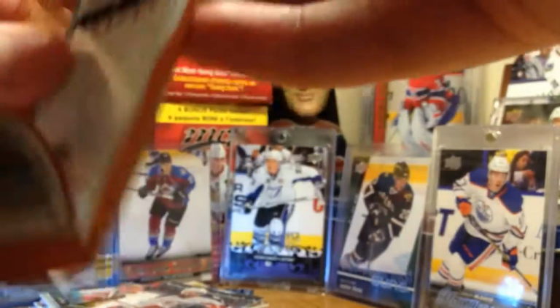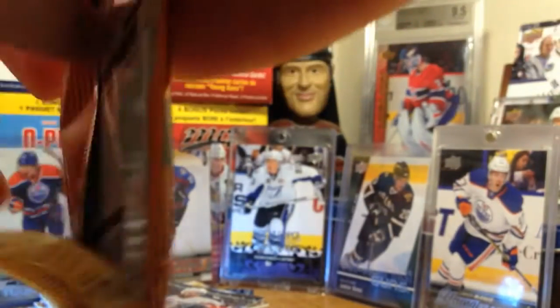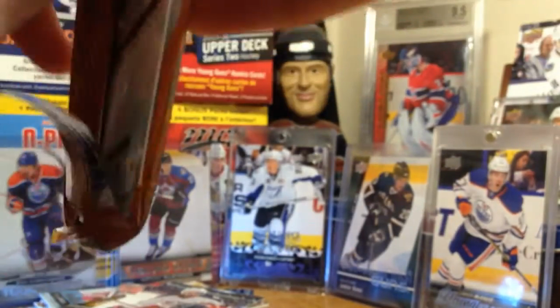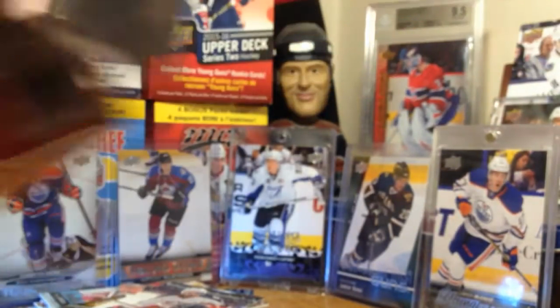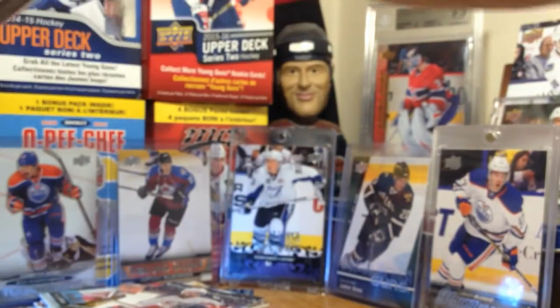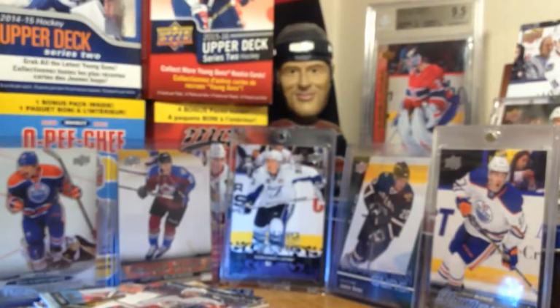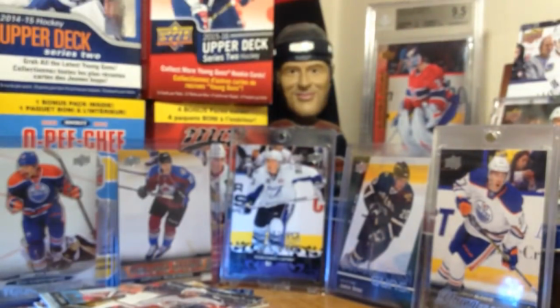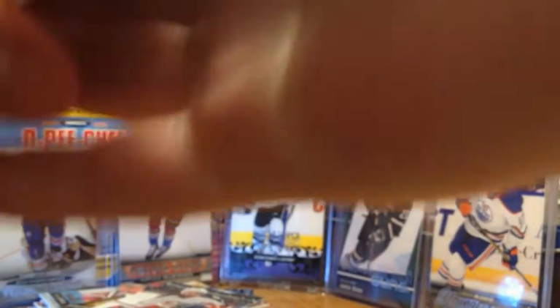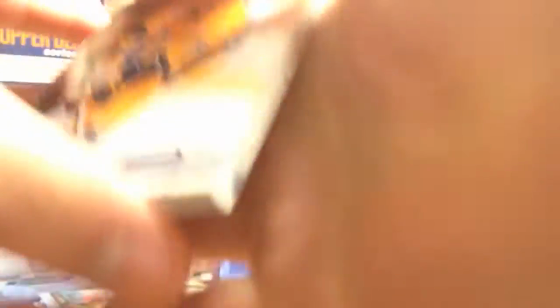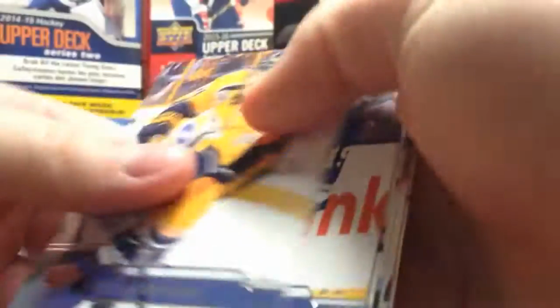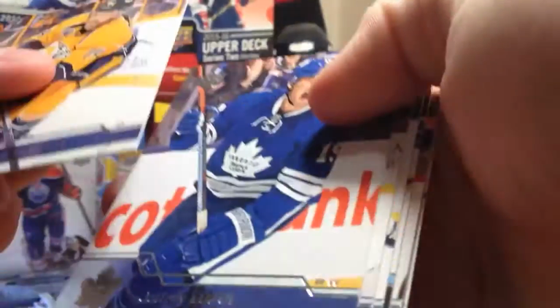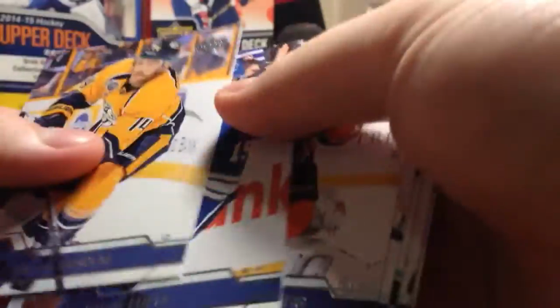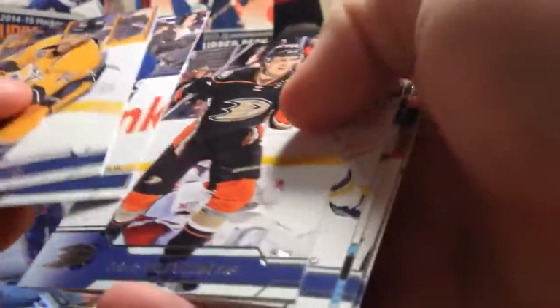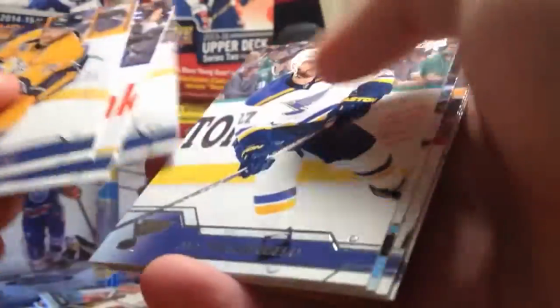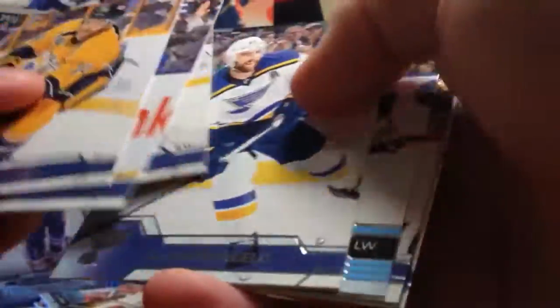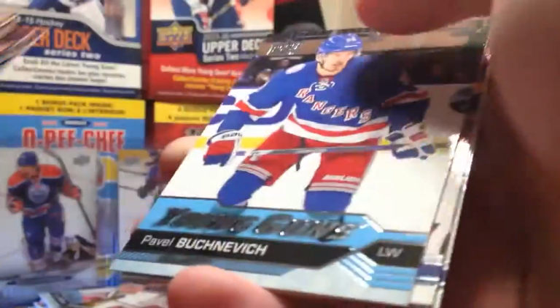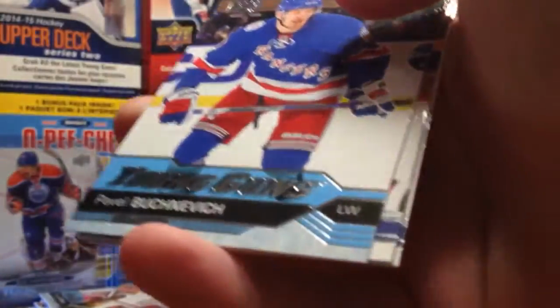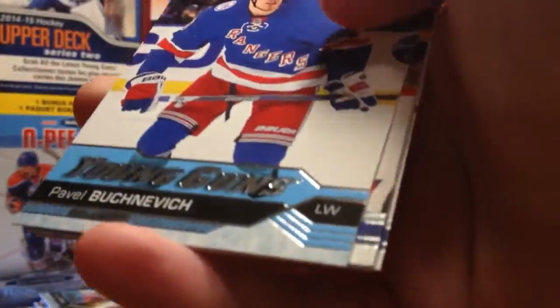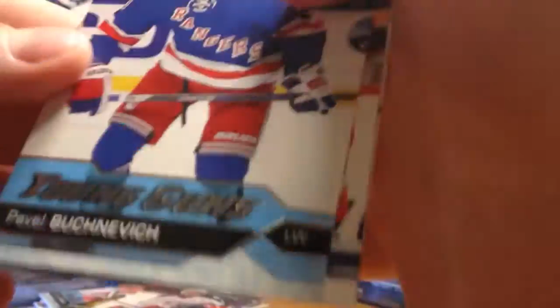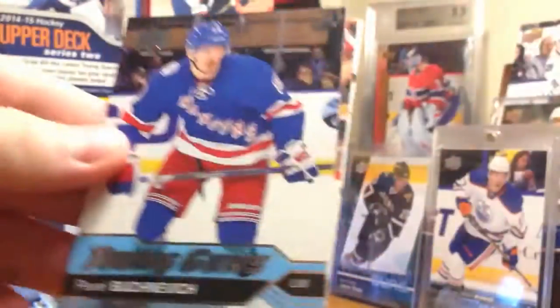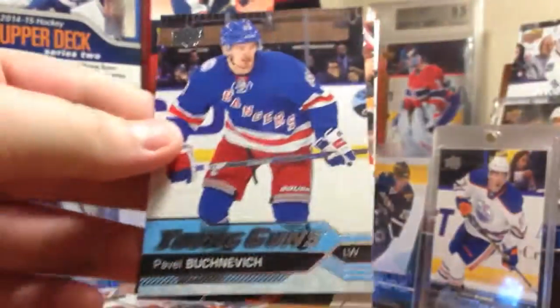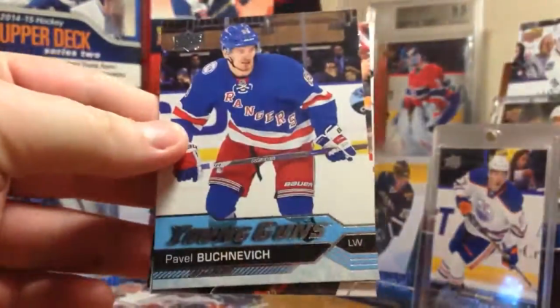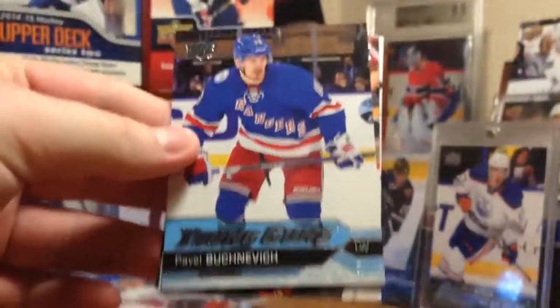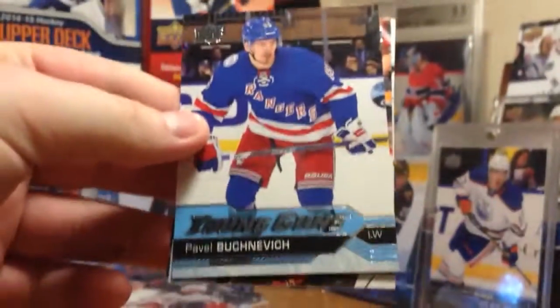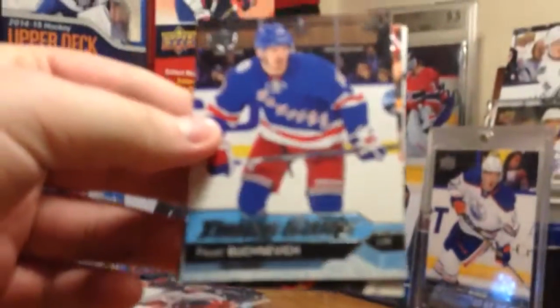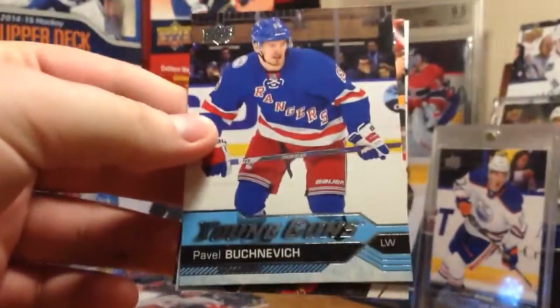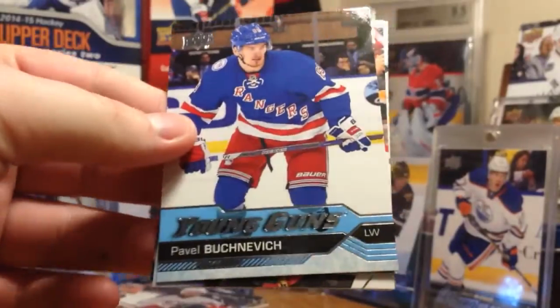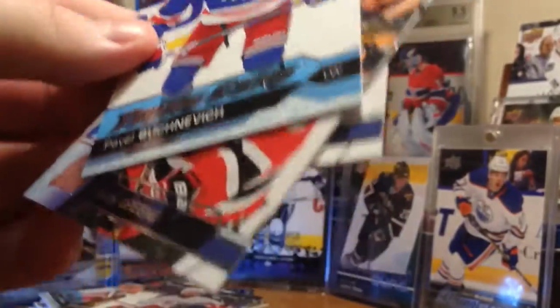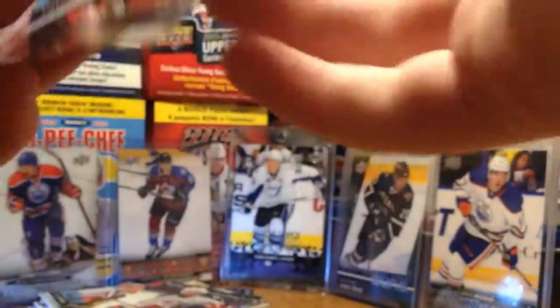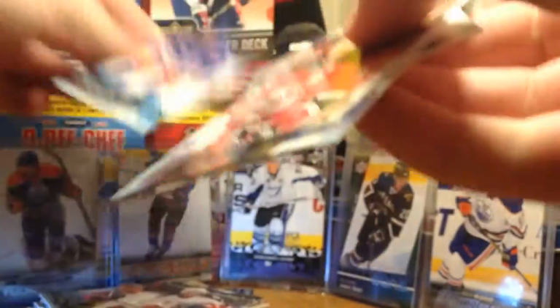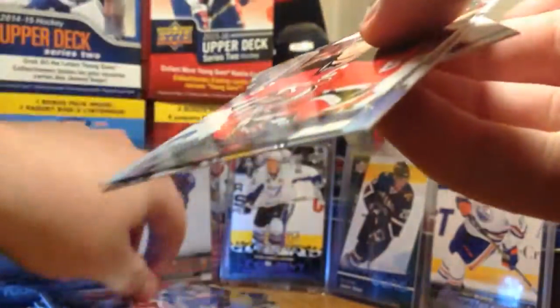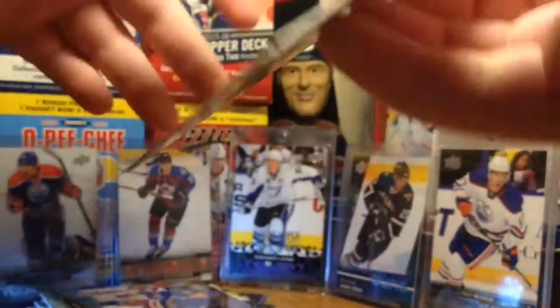Next pack. These packs are cheaper than last year's too, which is also really nice. We got Pavel Buchnevich - another solid one. I'd rather have Jimmy Vesey if I'm picking for Rangers.